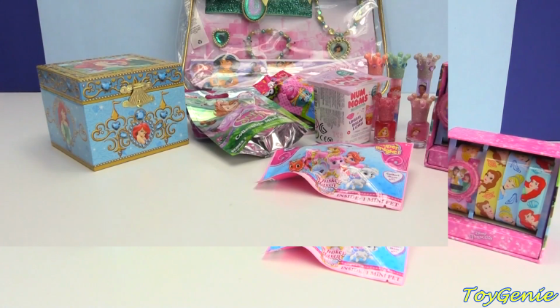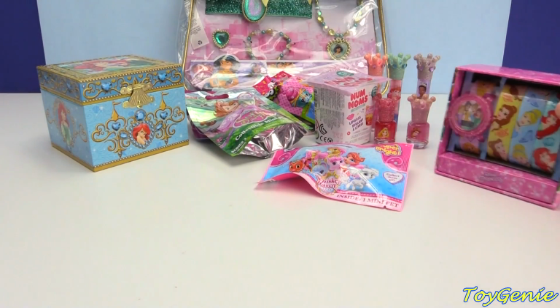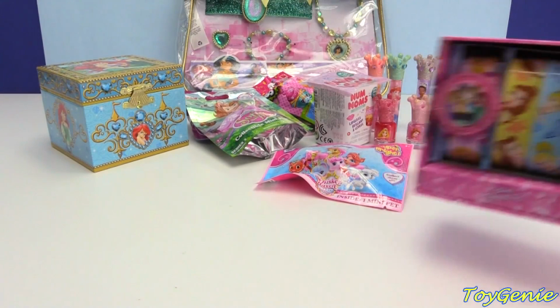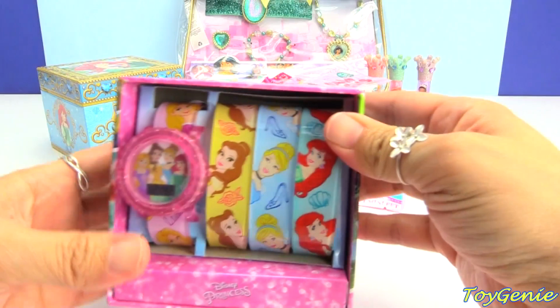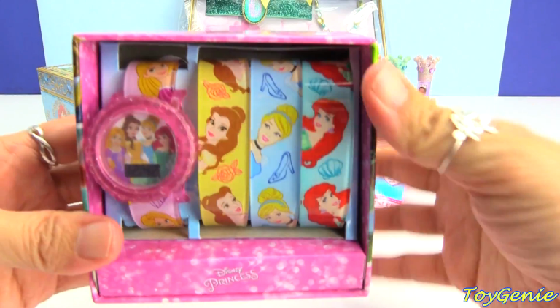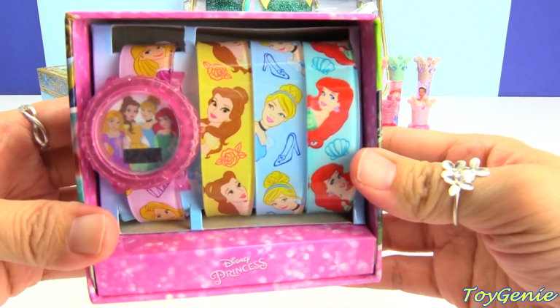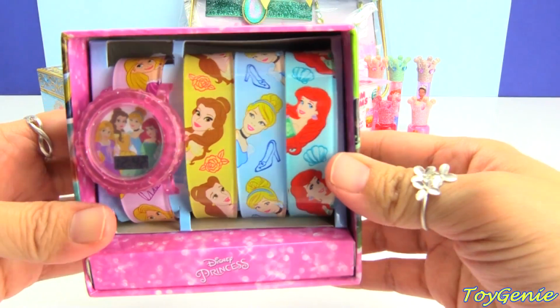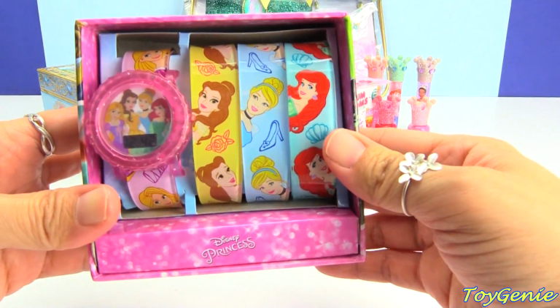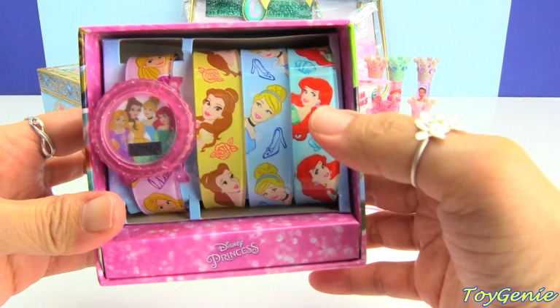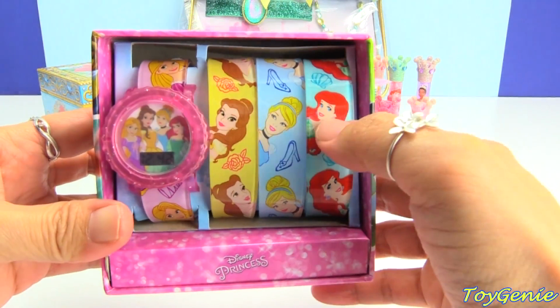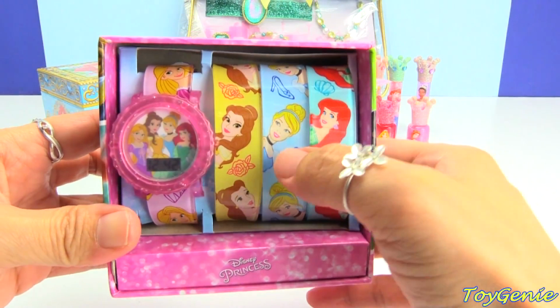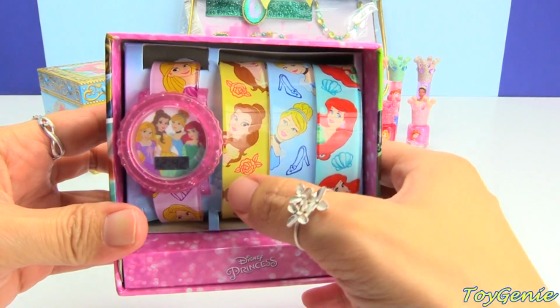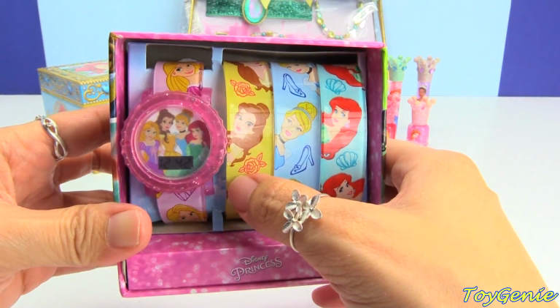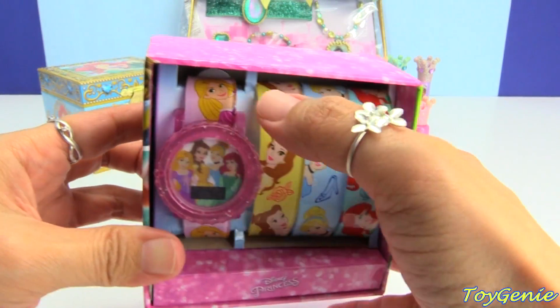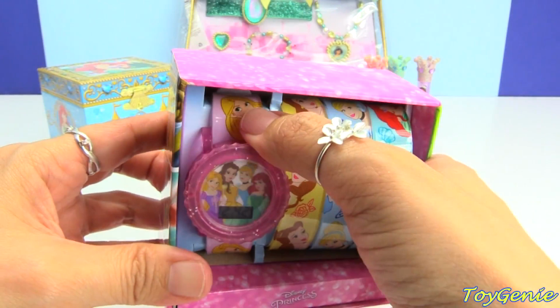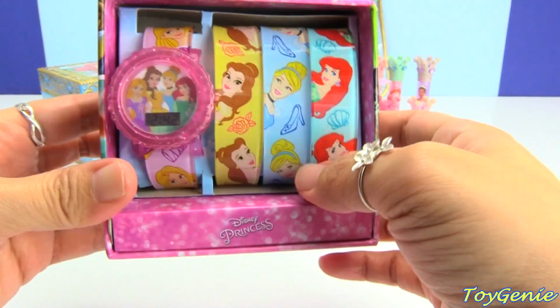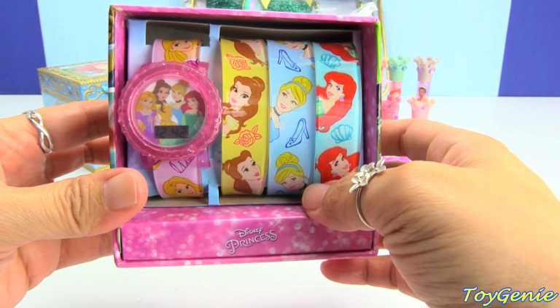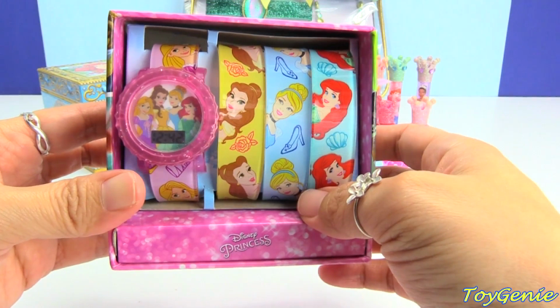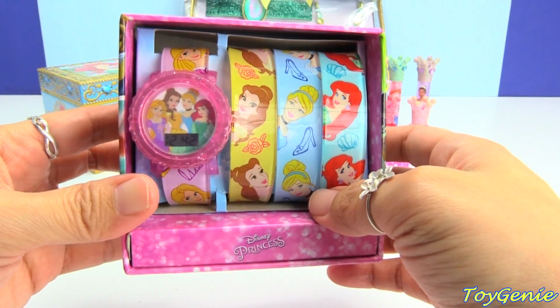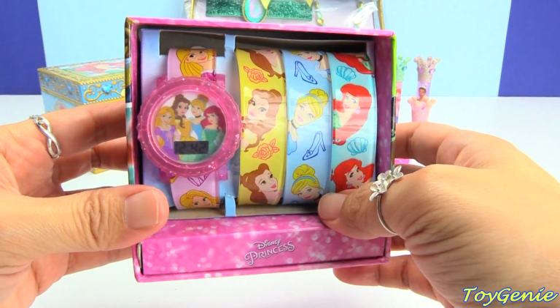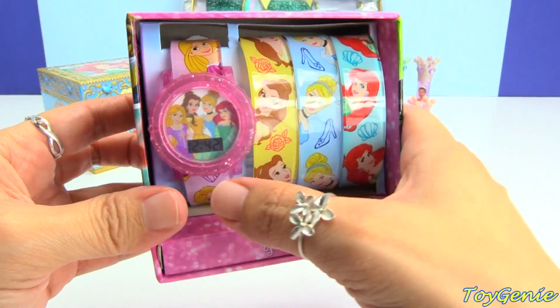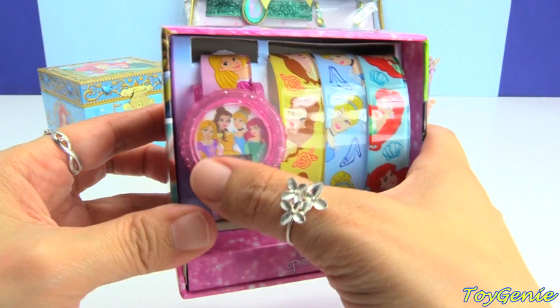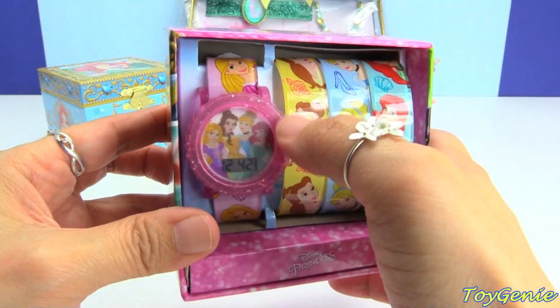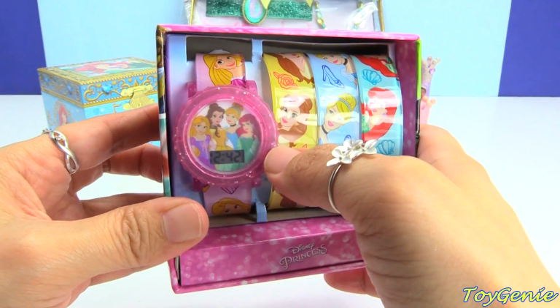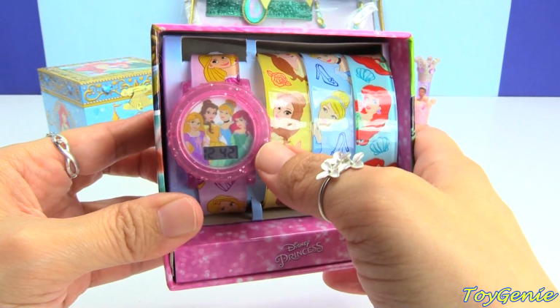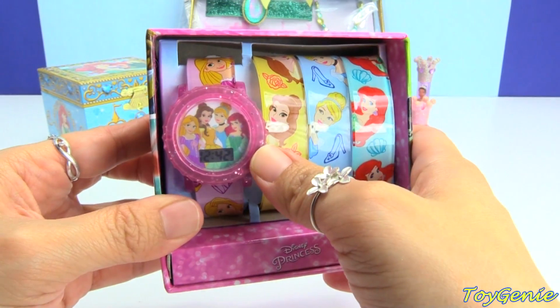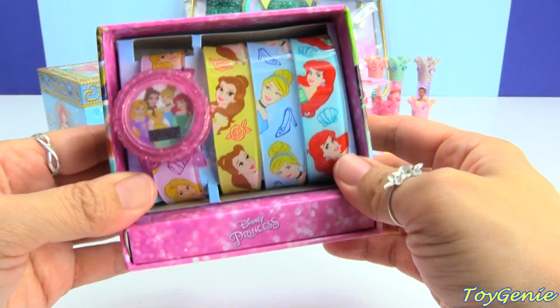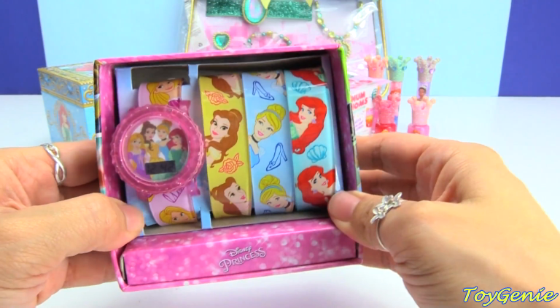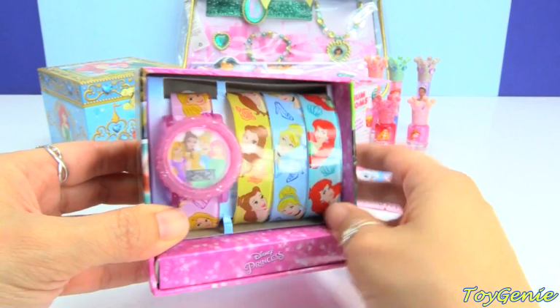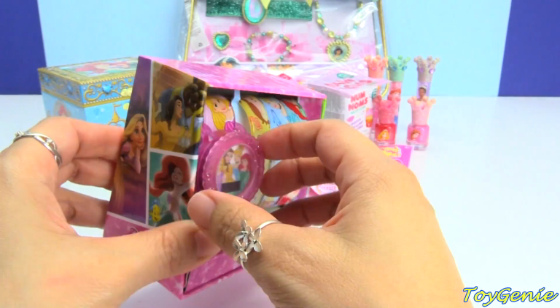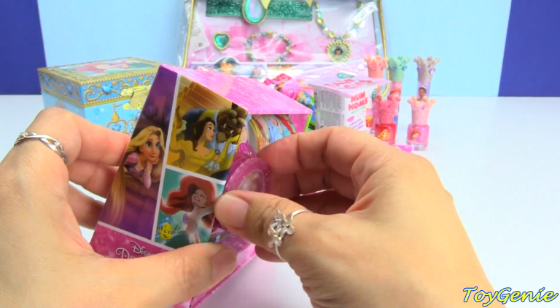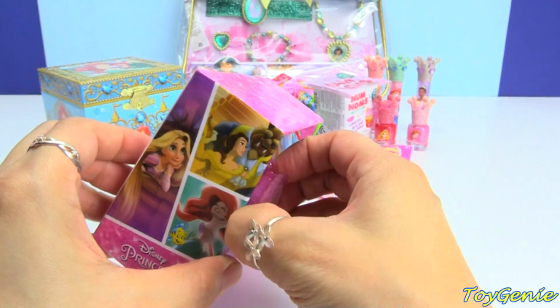Let's take a look at this first — I thought this was adorable. We have Ariel, Cinderella, Belle, and Rapunzel that is already on the strap, and we have all four princesses on the face of the watch. So let's get this out.